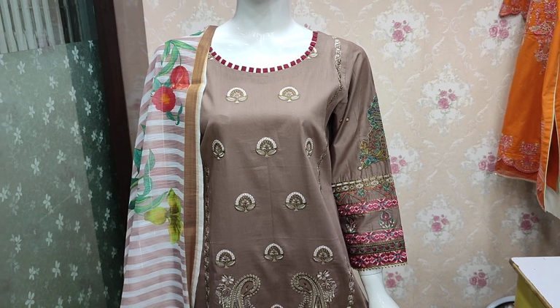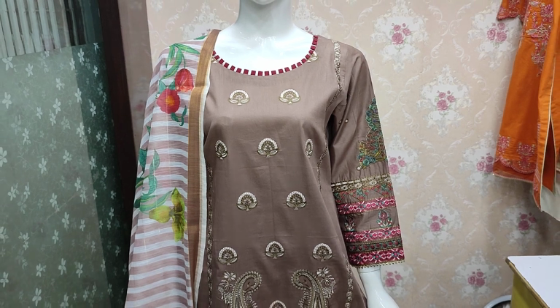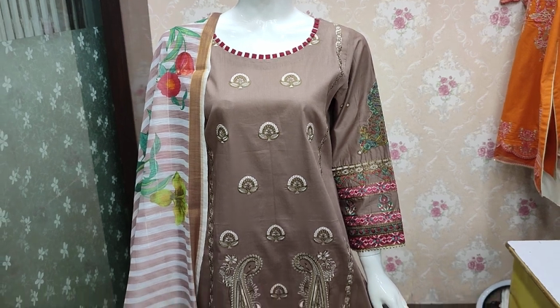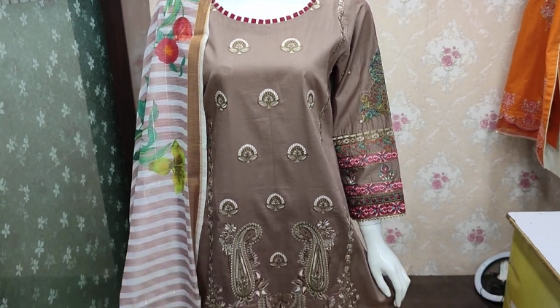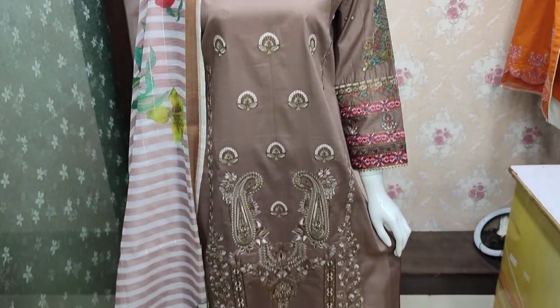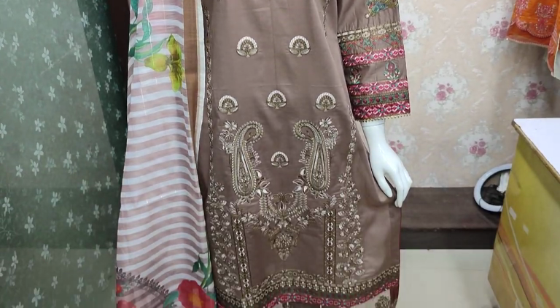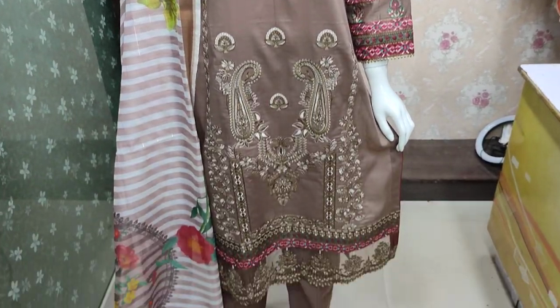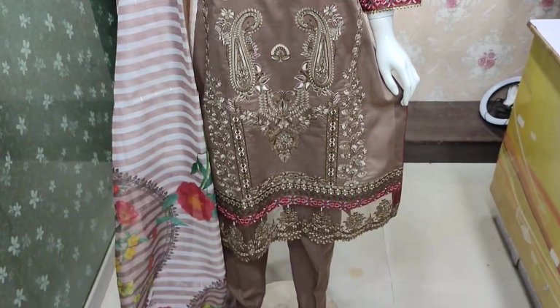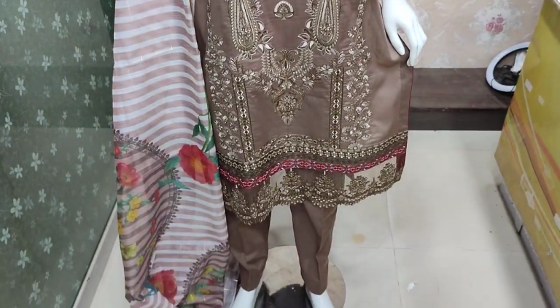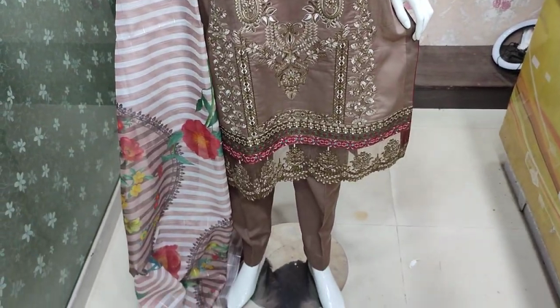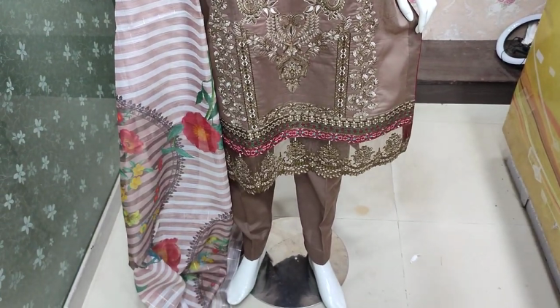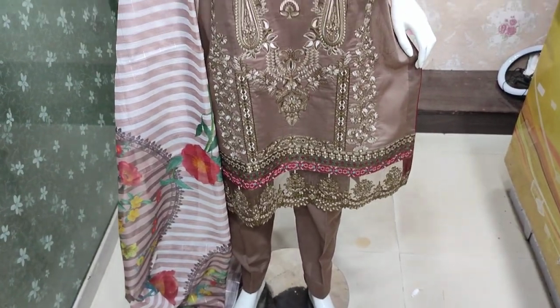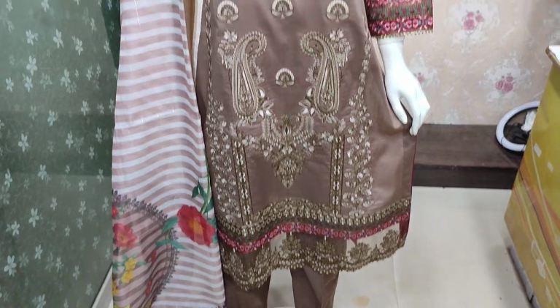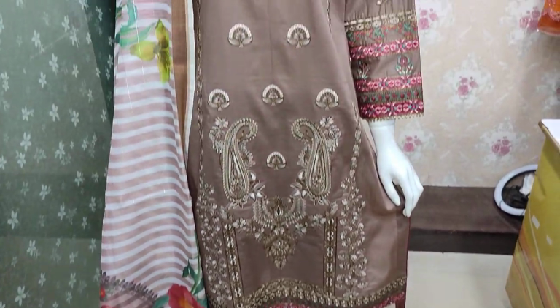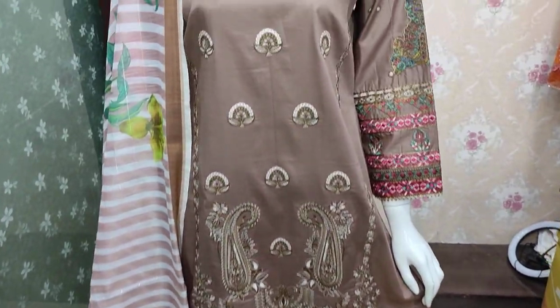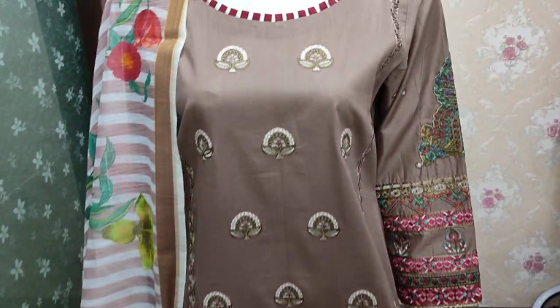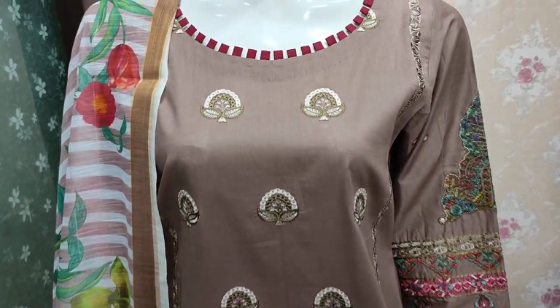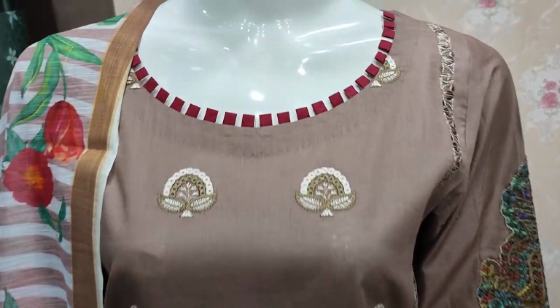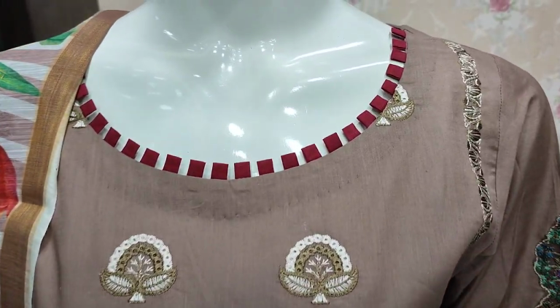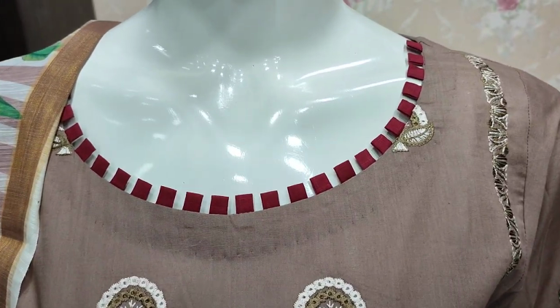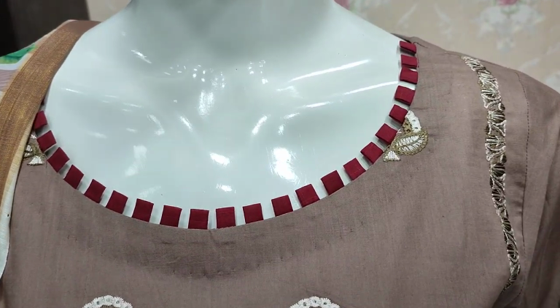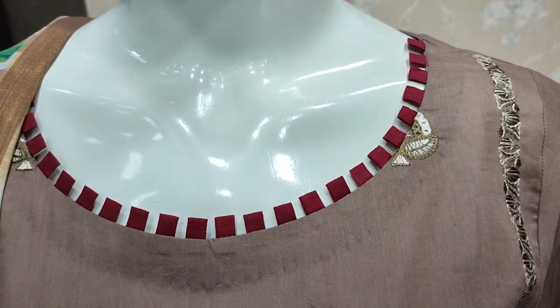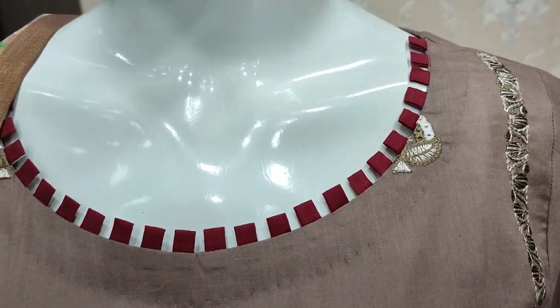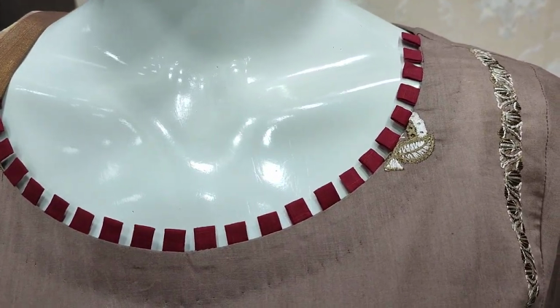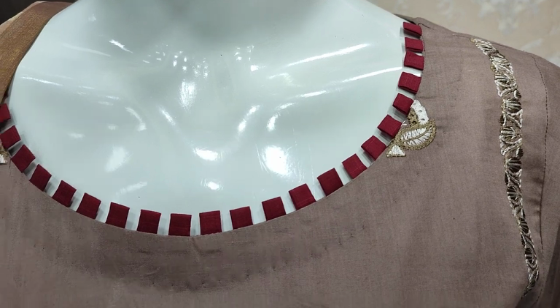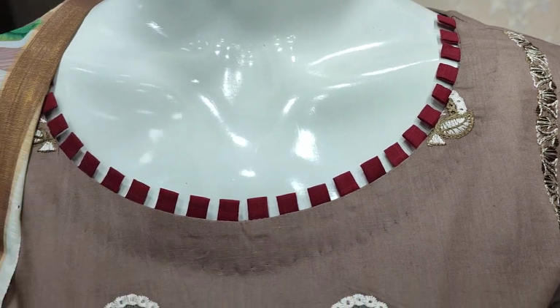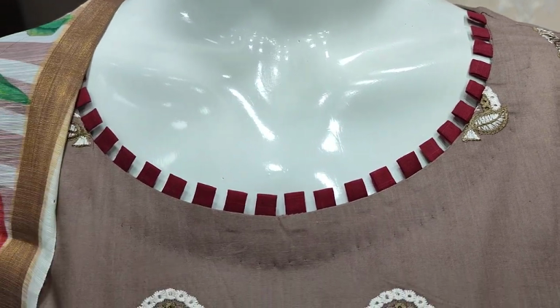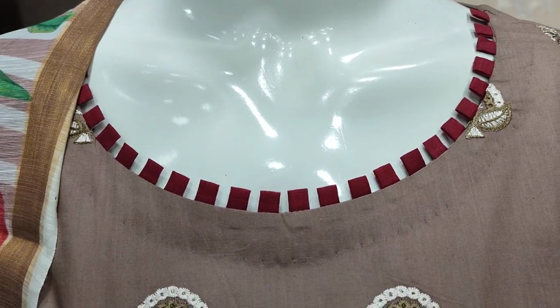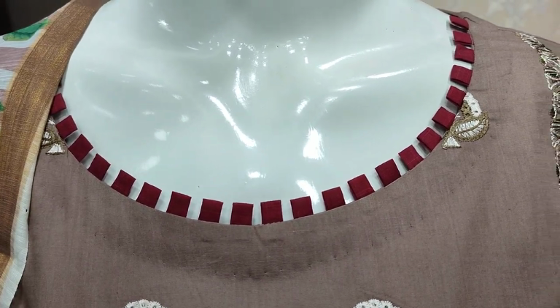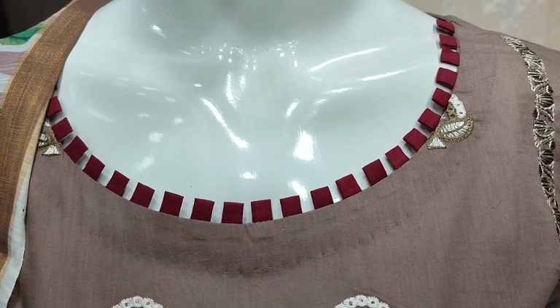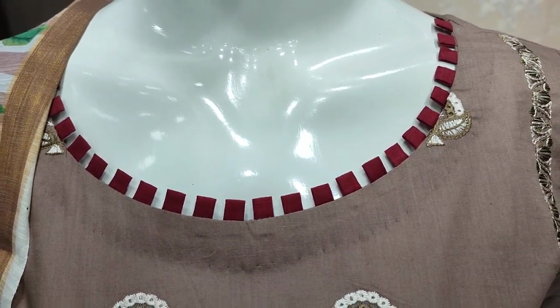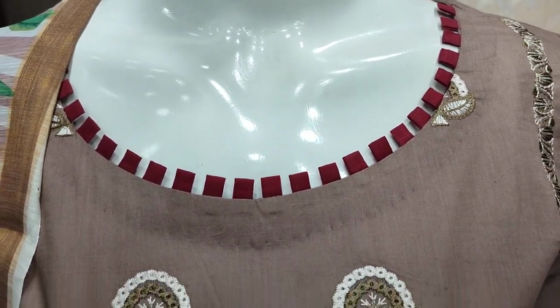Assalamualaikum everyone, Abdul Qadir here. Shakafat collection is available. Cotton fabric is launched — cotton fabric with penchy design.